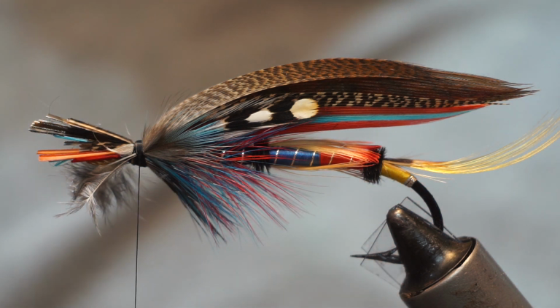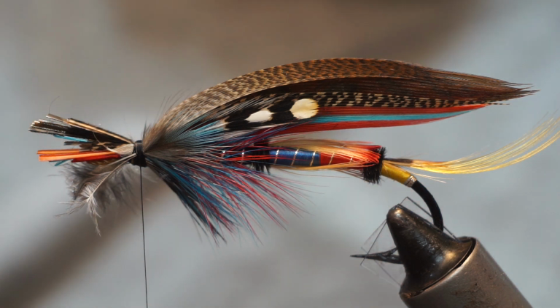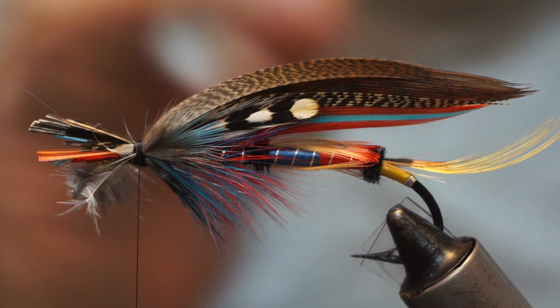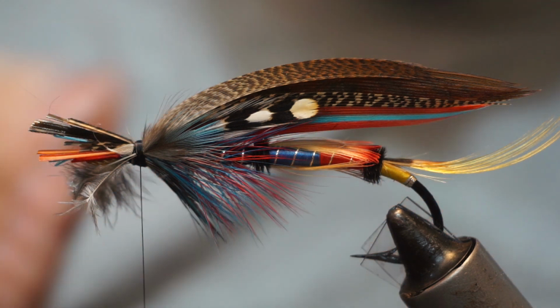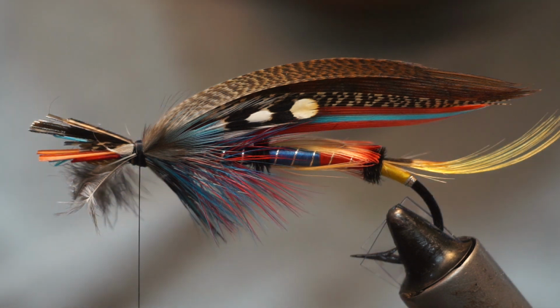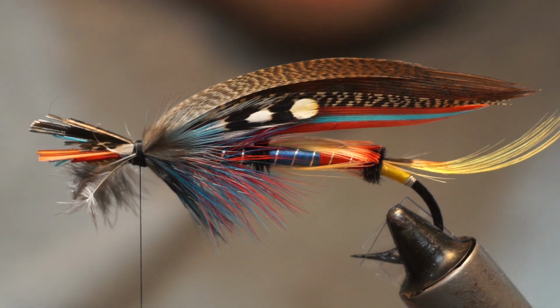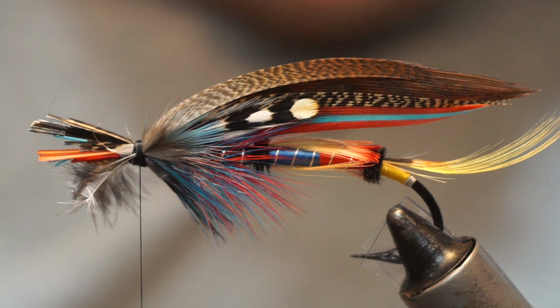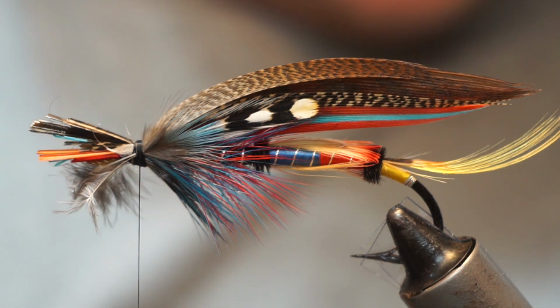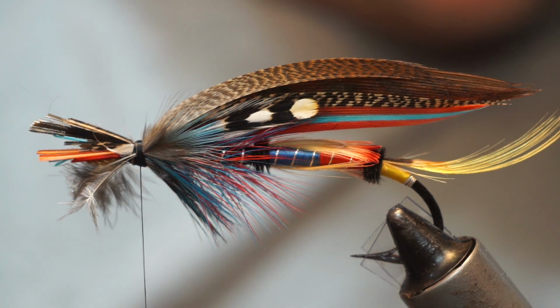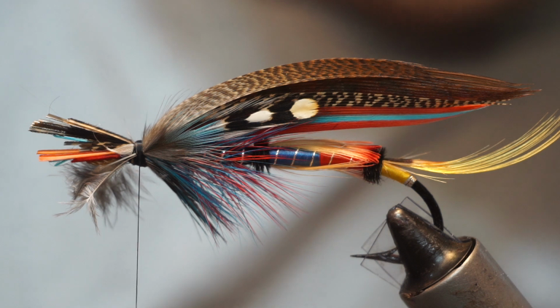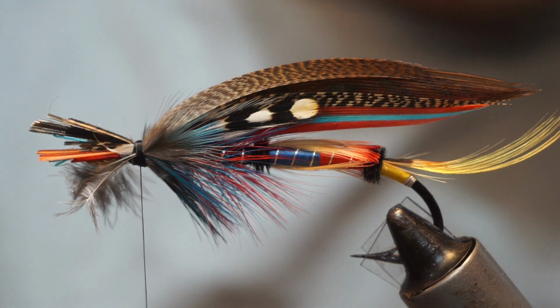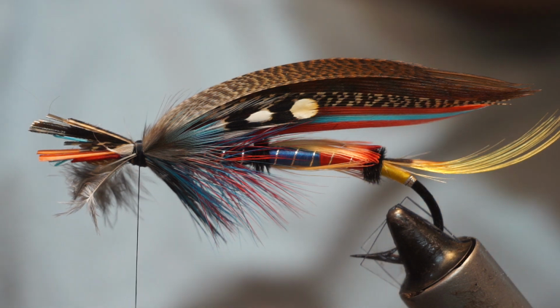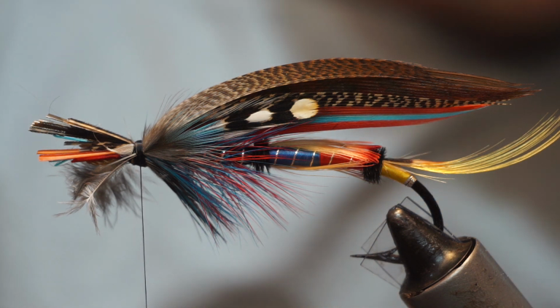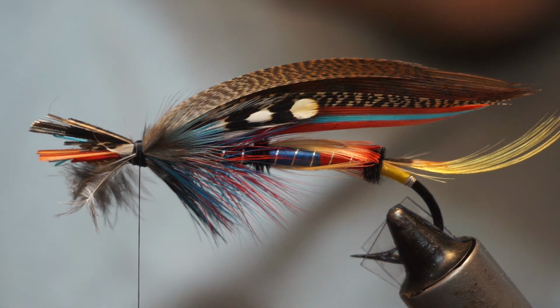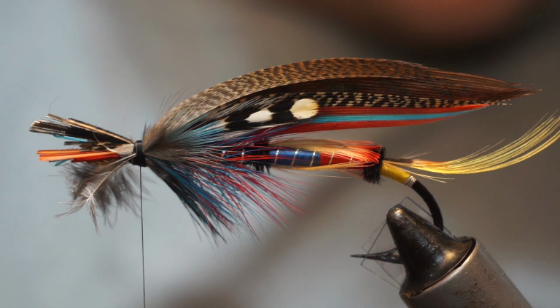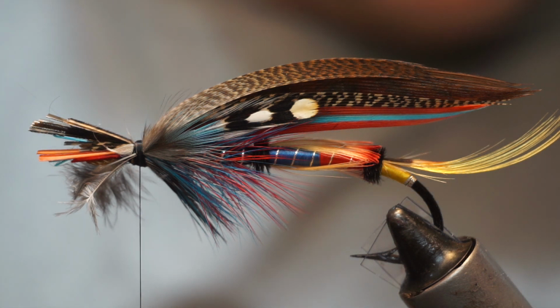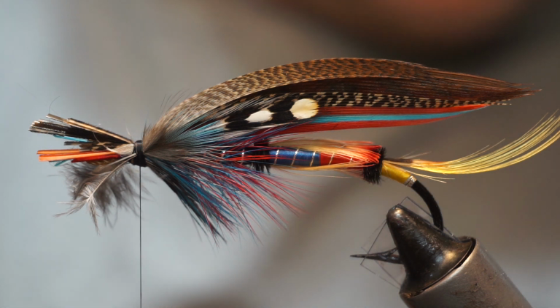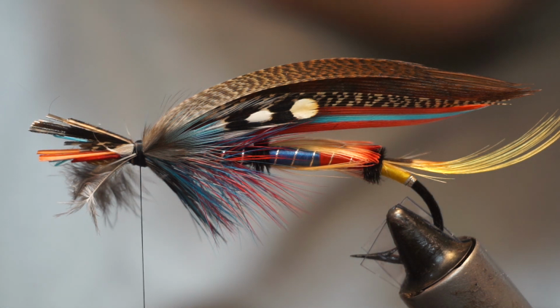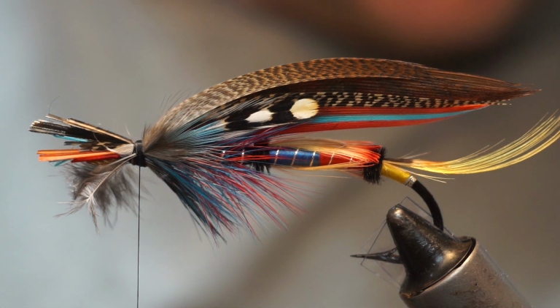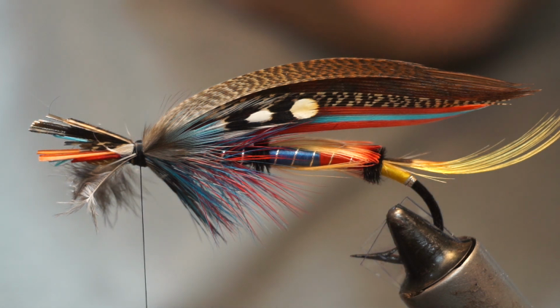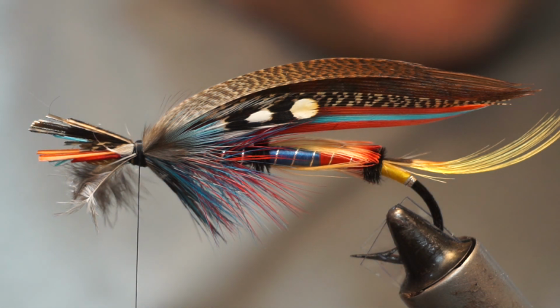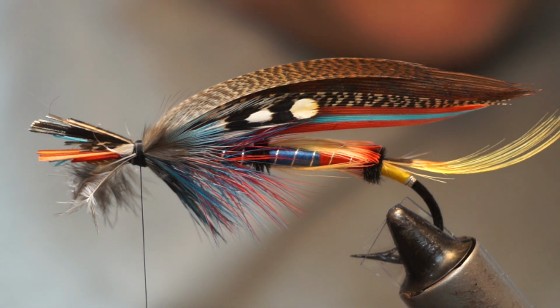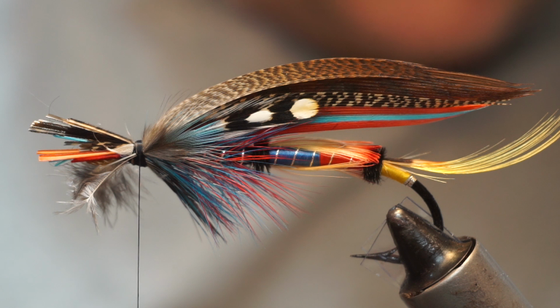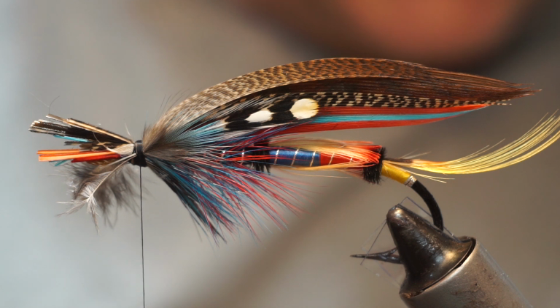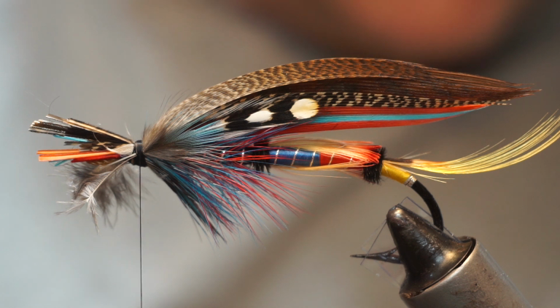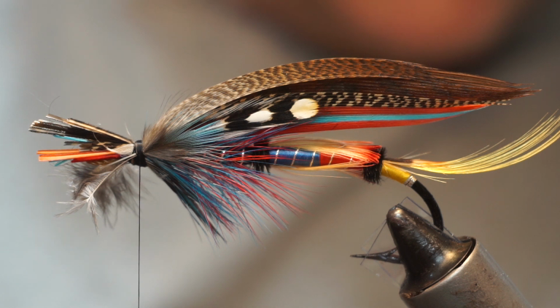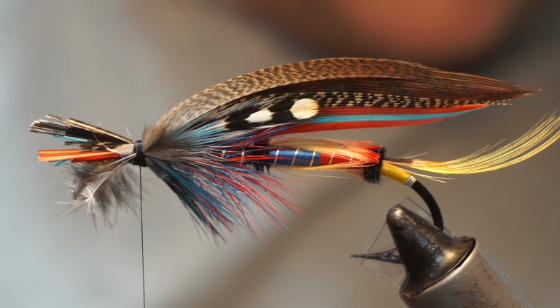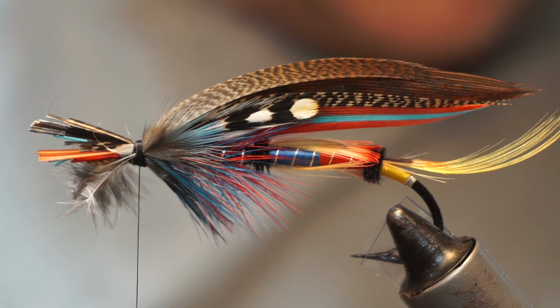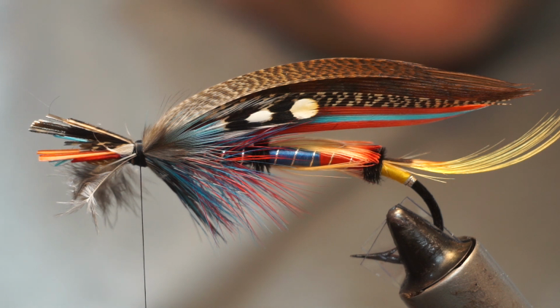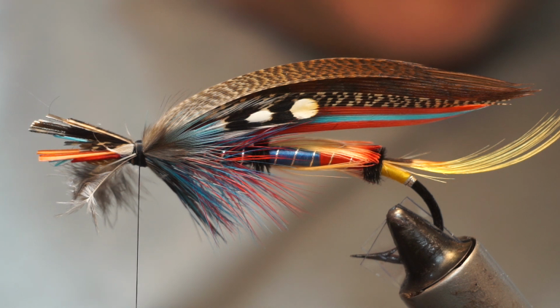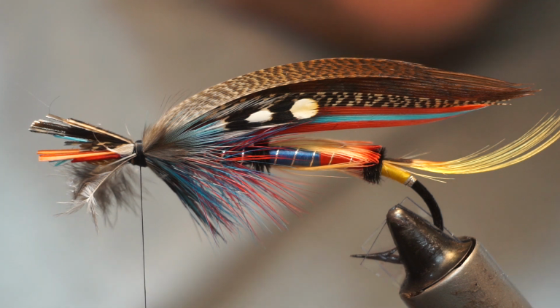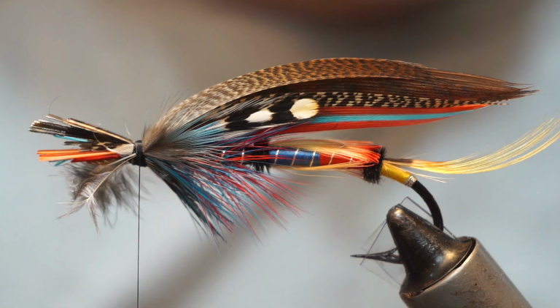We're going to put the toppings on top of this fly. This fly has a double topping, and what I'm looking for are ones that are roughly the right length and shape.